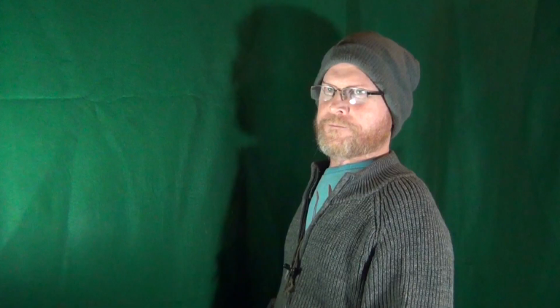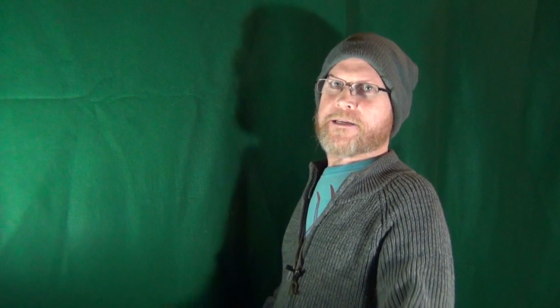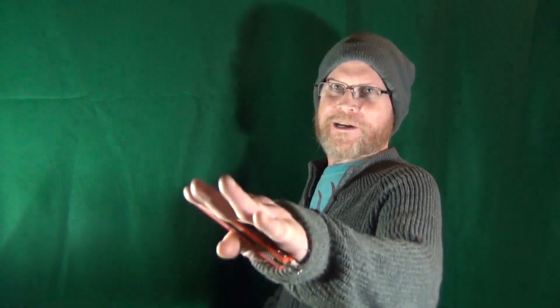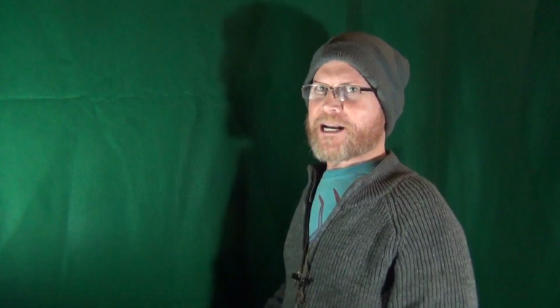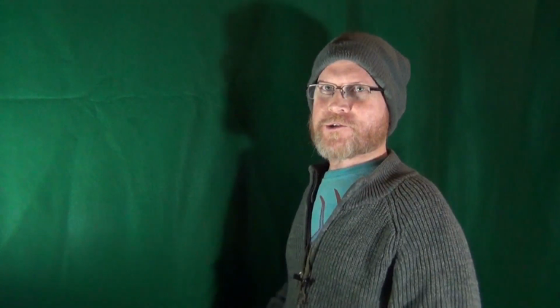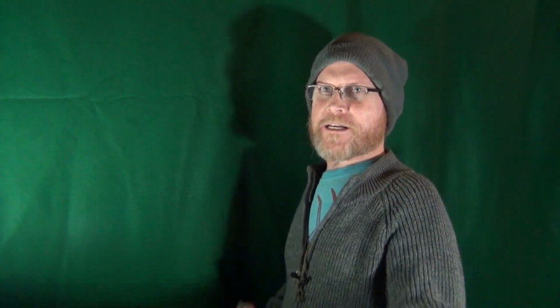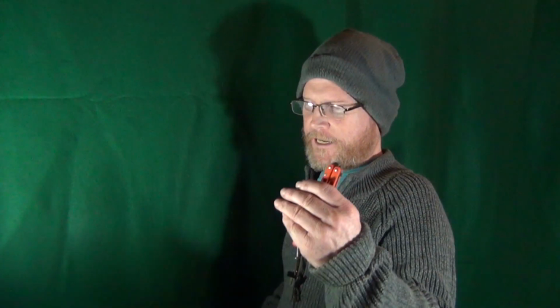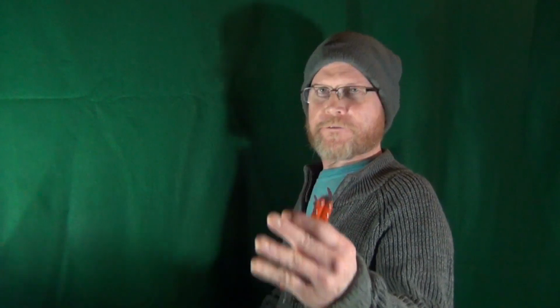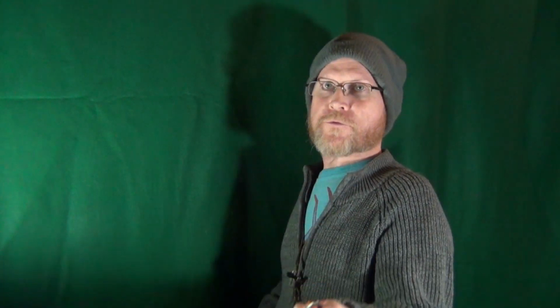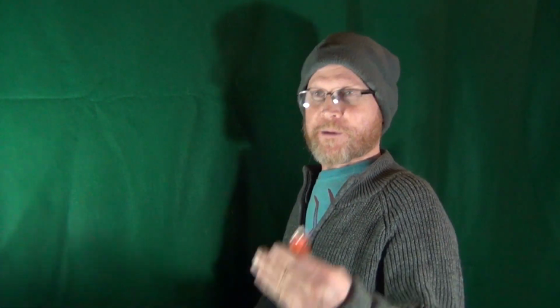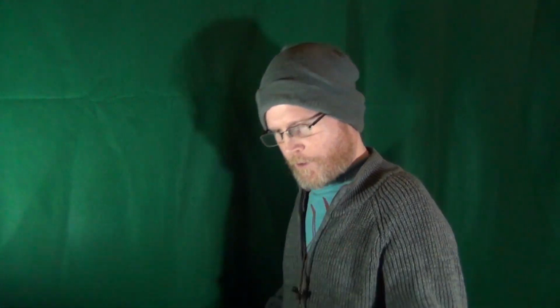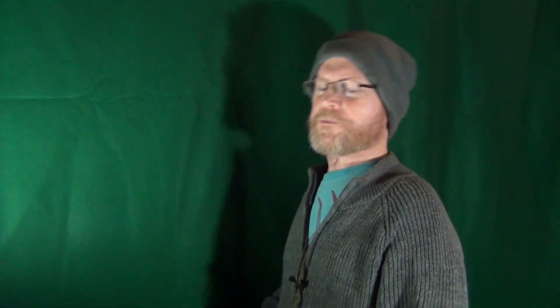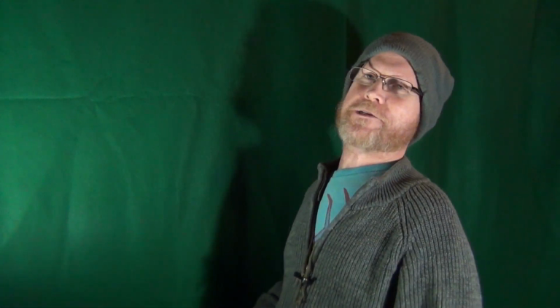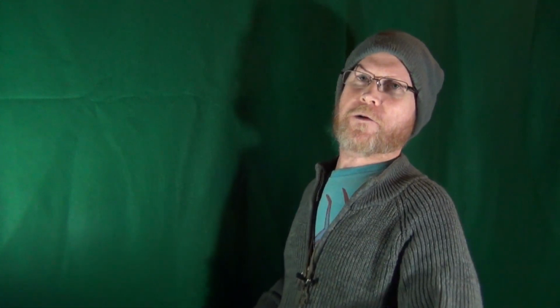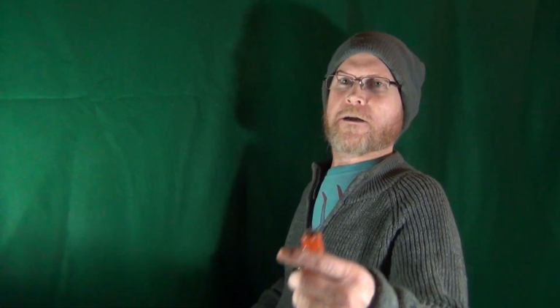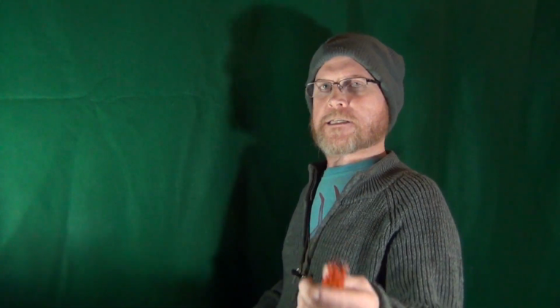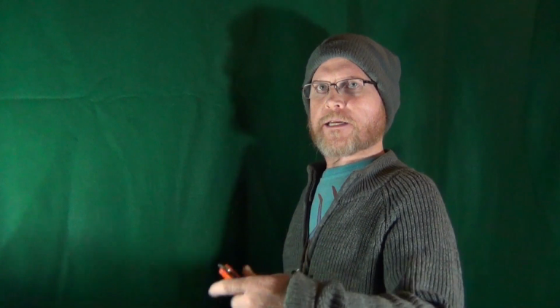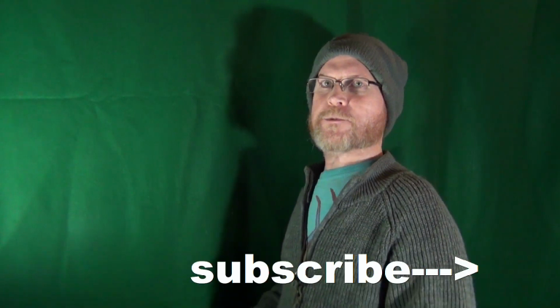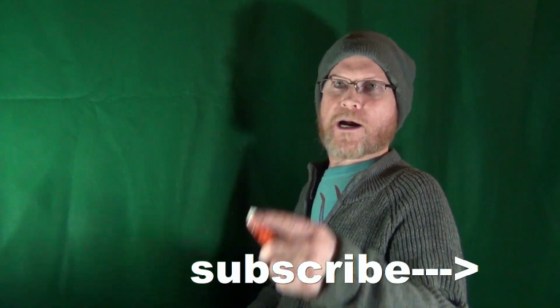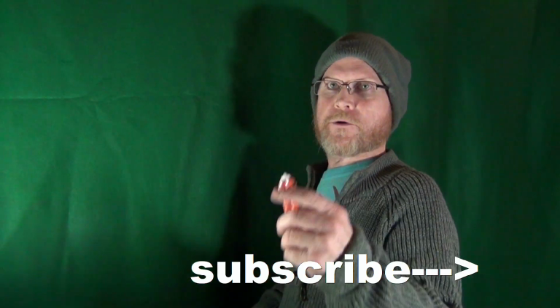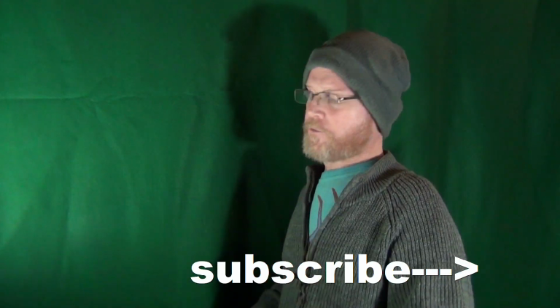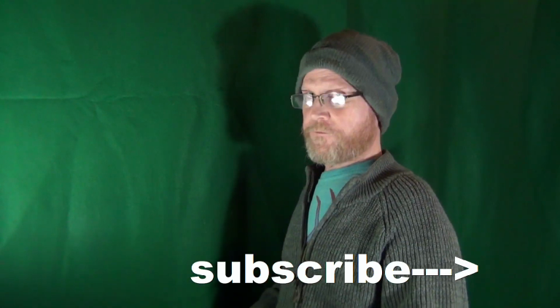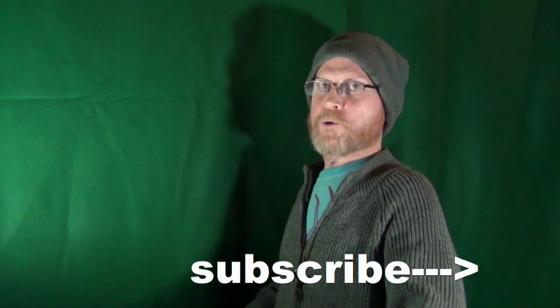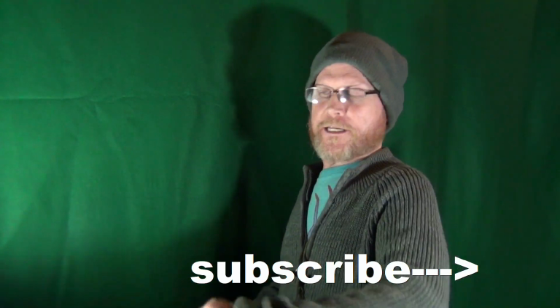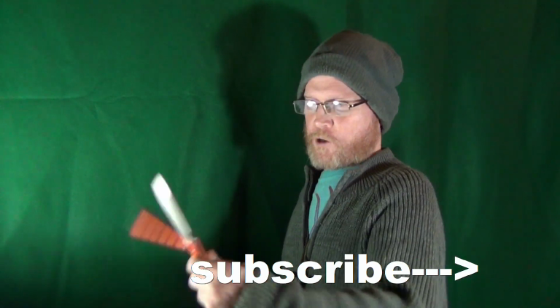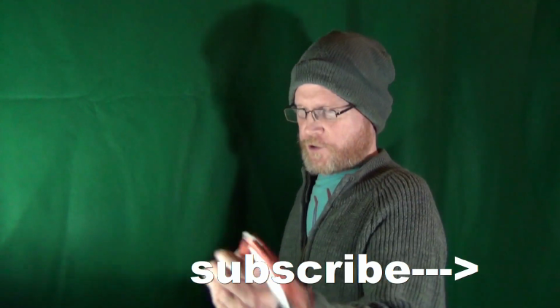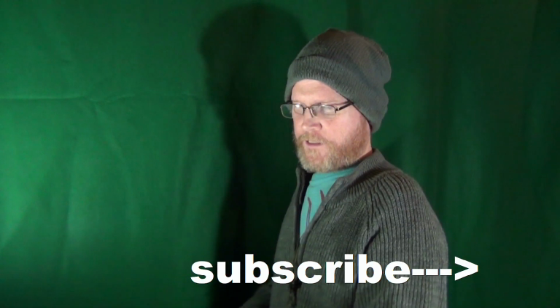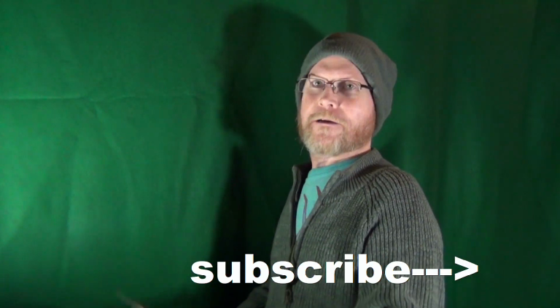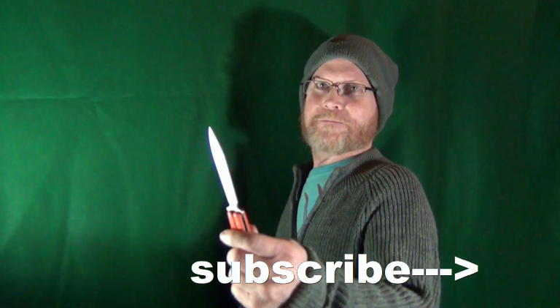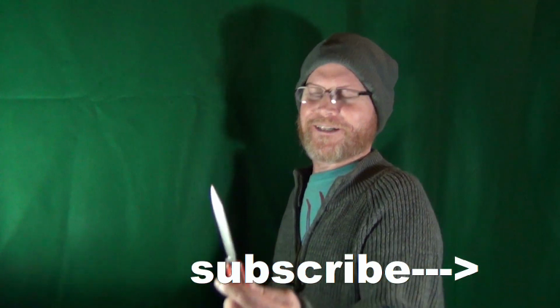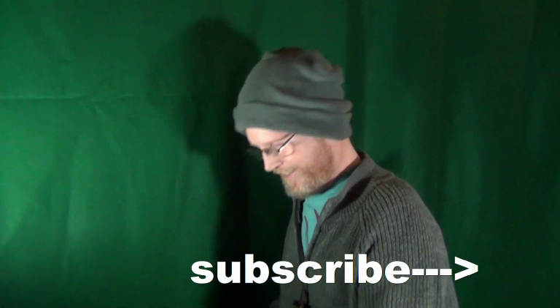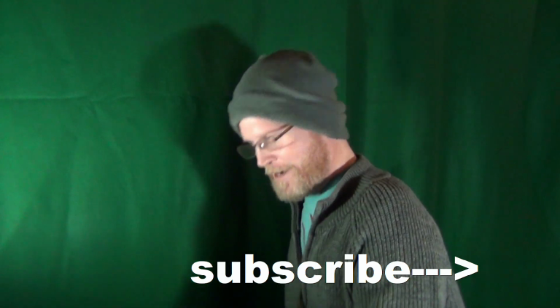Hey there bladers, my name is Jay and if this is your first time here, welcome to my channel. Consider clicking on subscribe if you're looking for knife reviews that get right to the point.